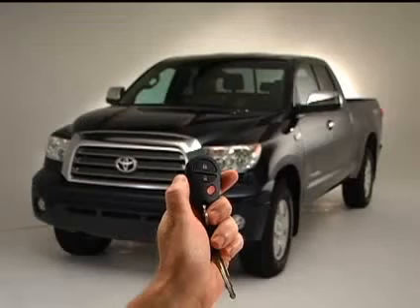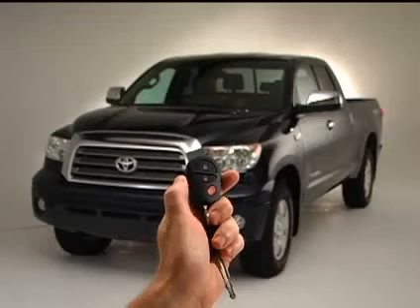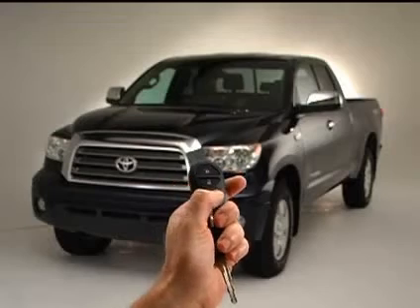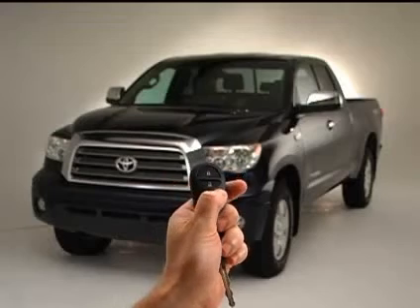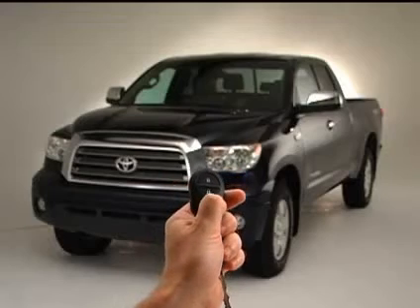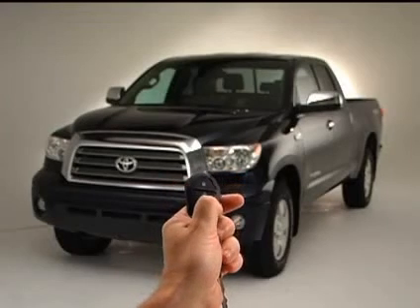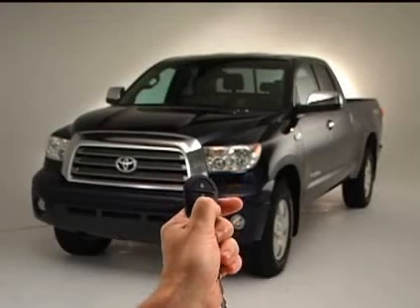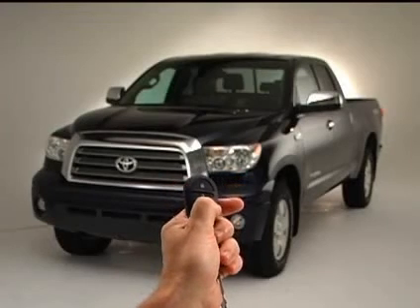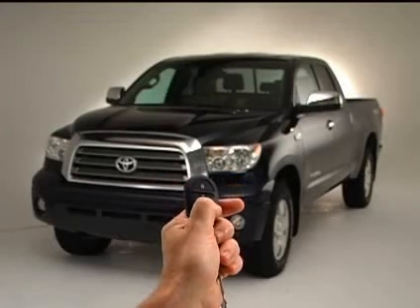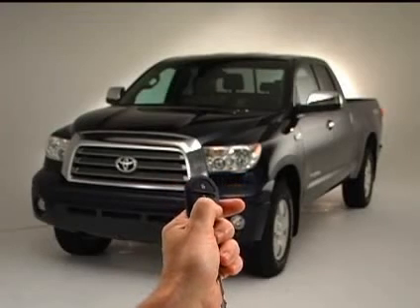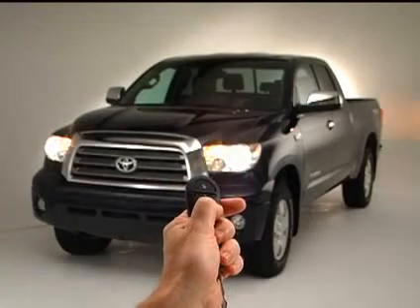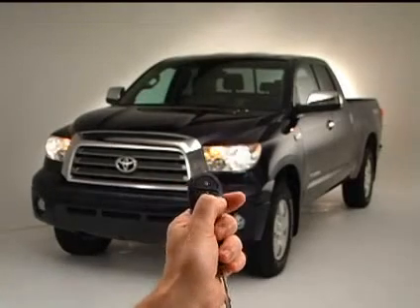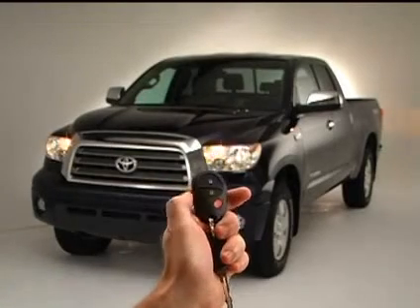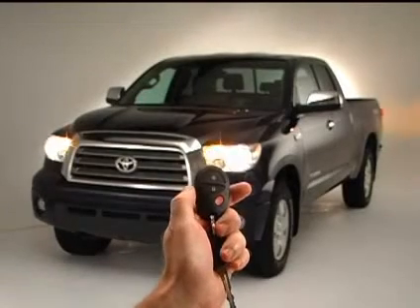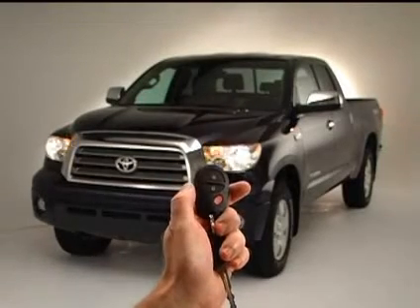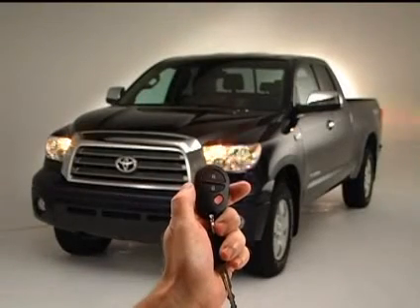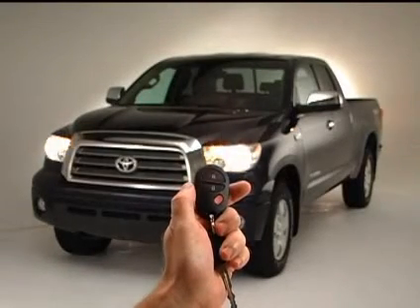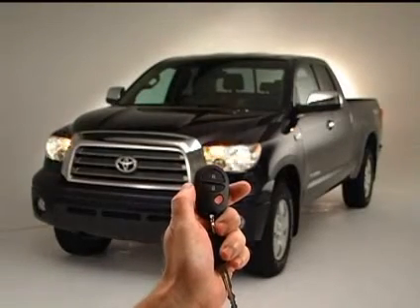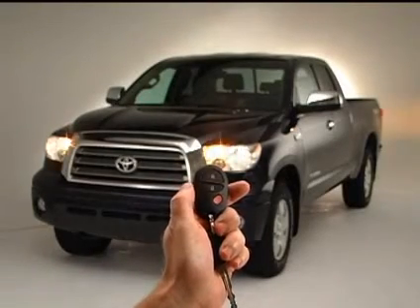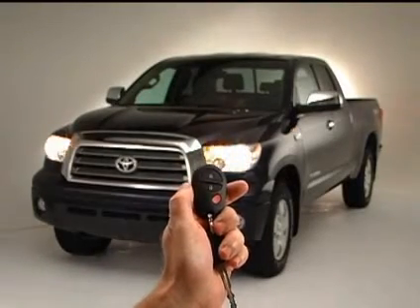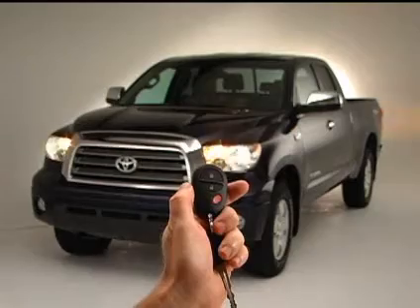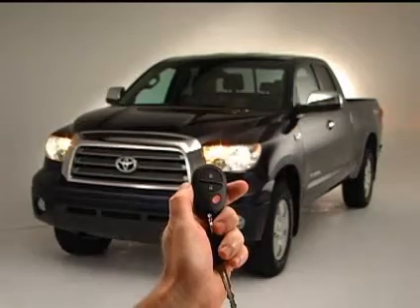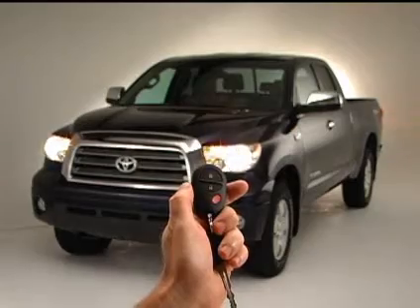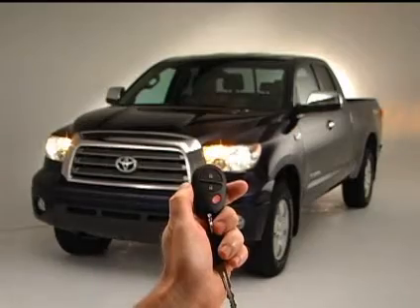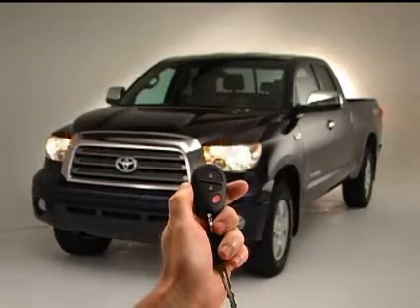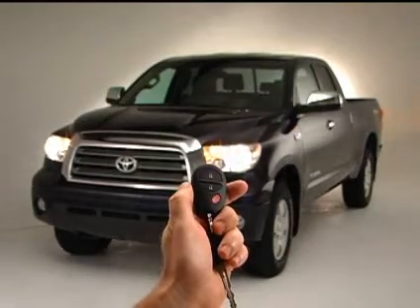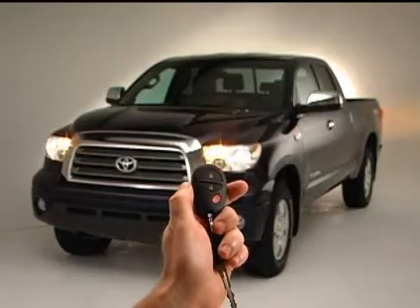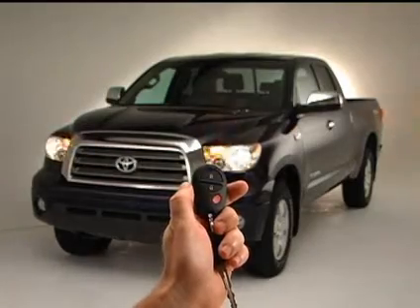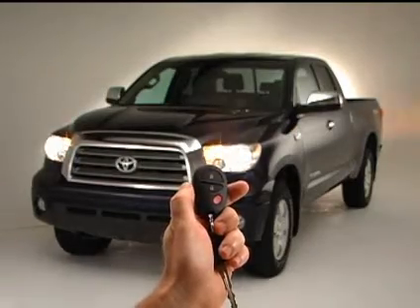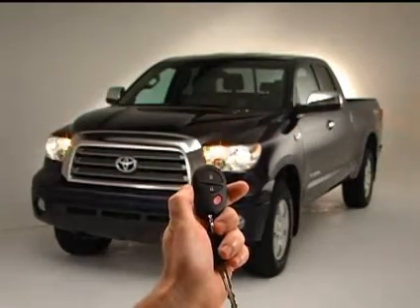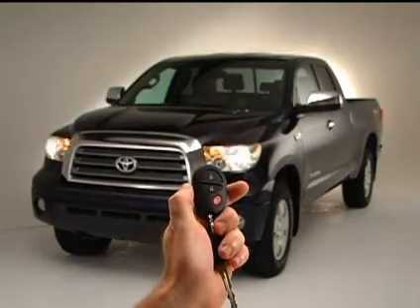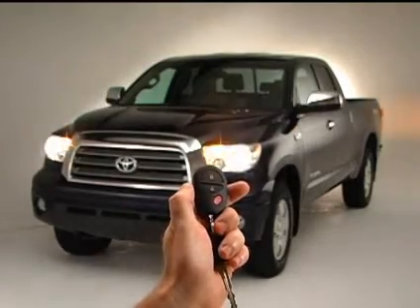Pushing the panic switch will cause the horn to sound and the headlamps, tail lamps, turn signal lights, and interior lights to flash.